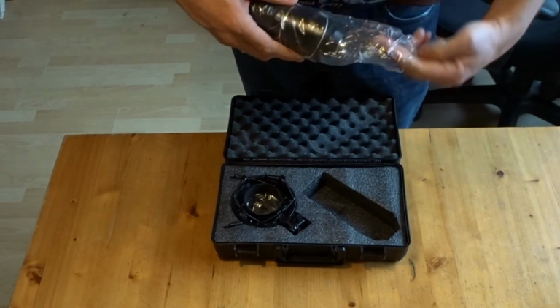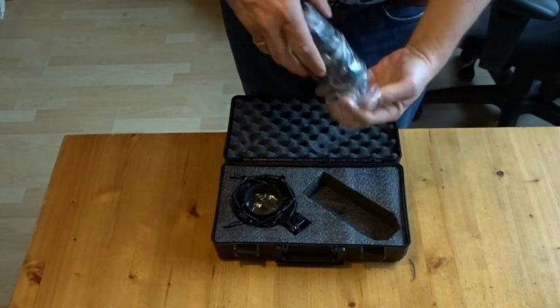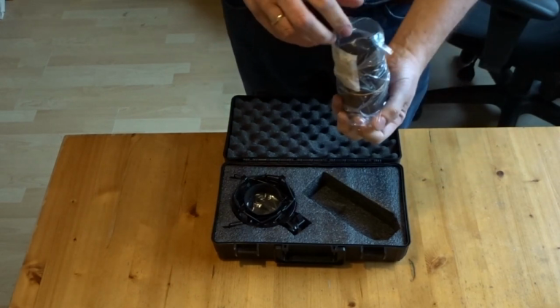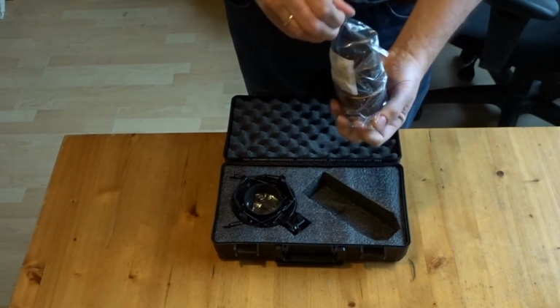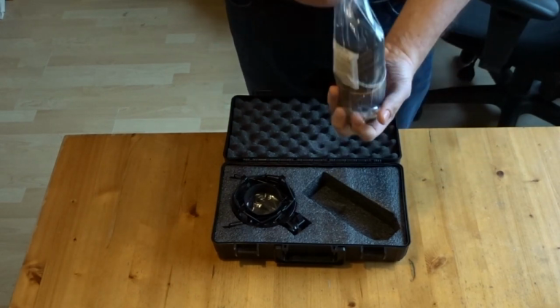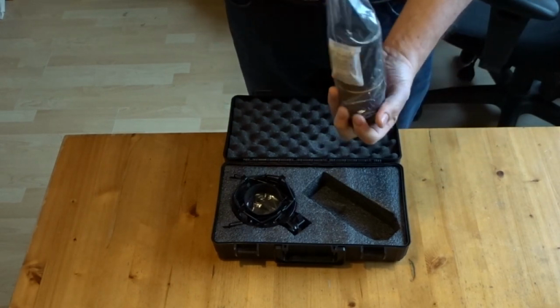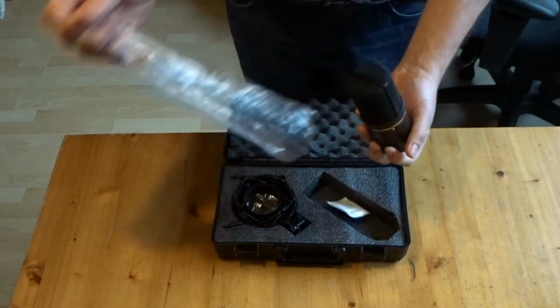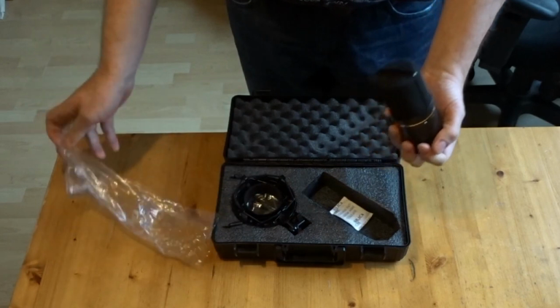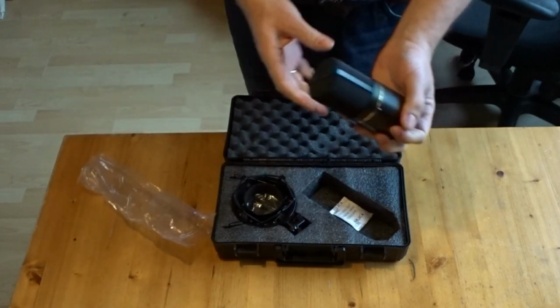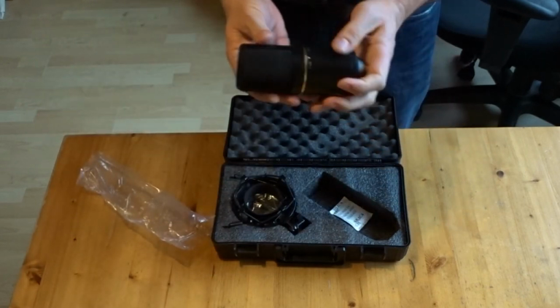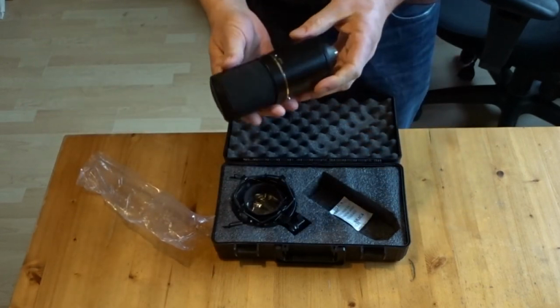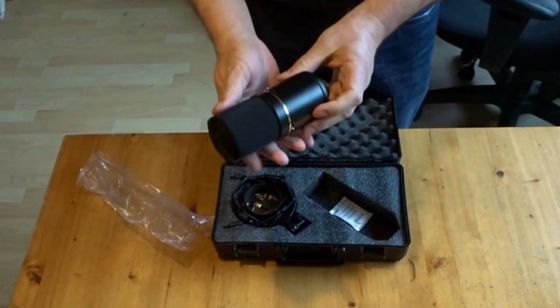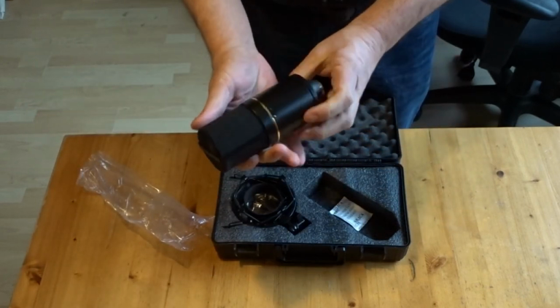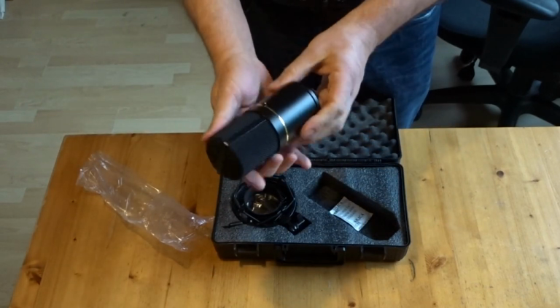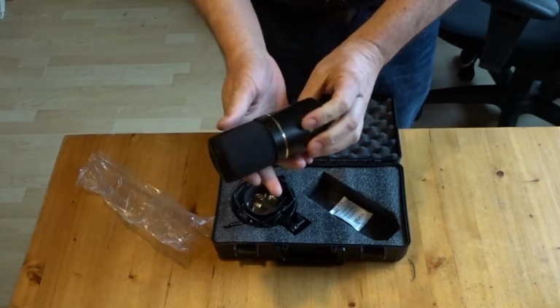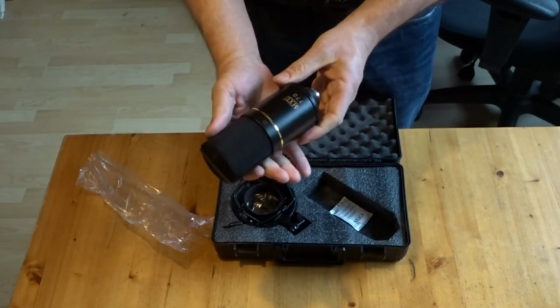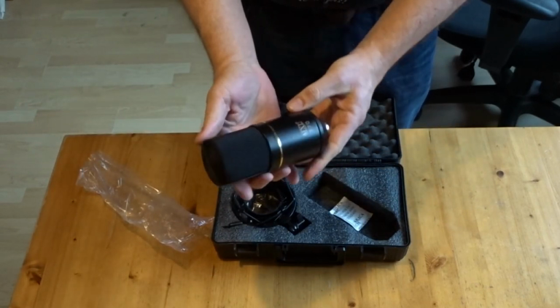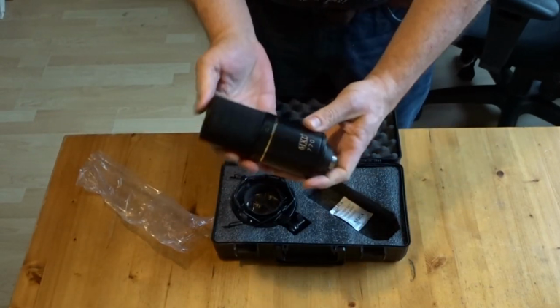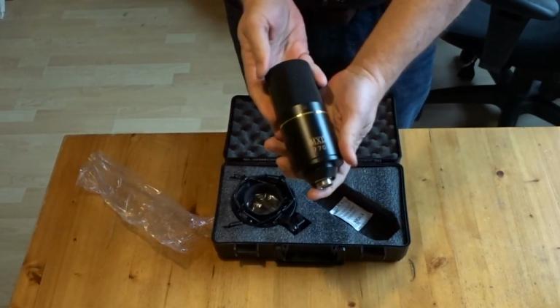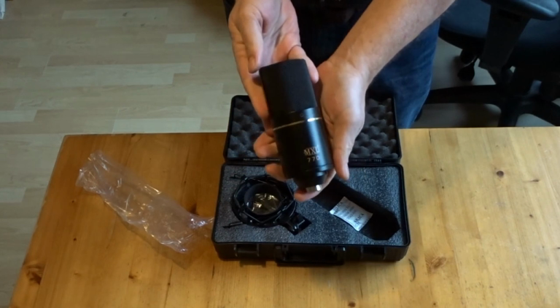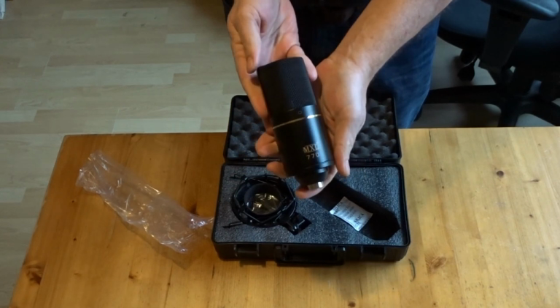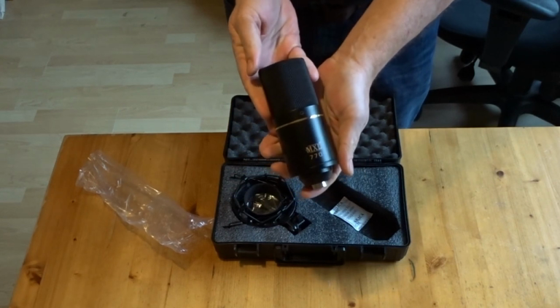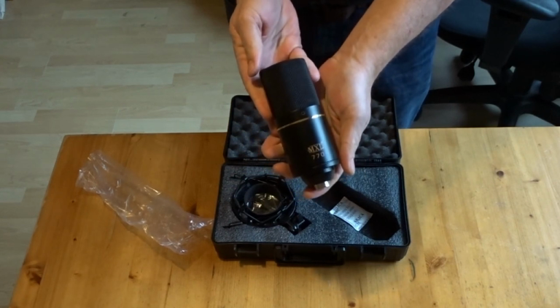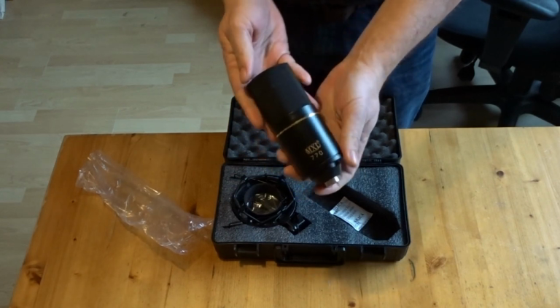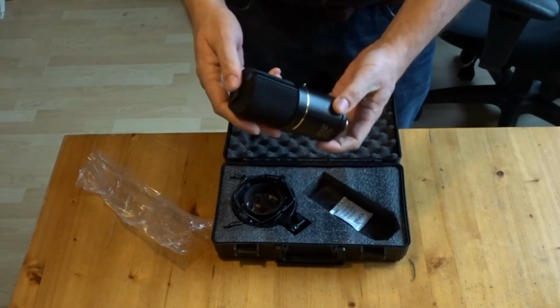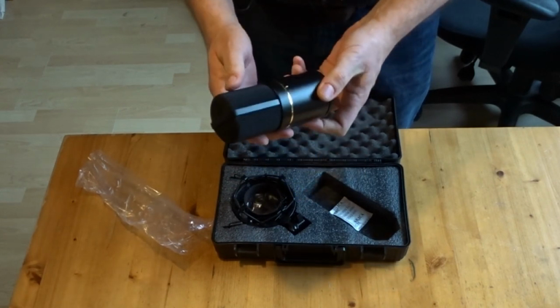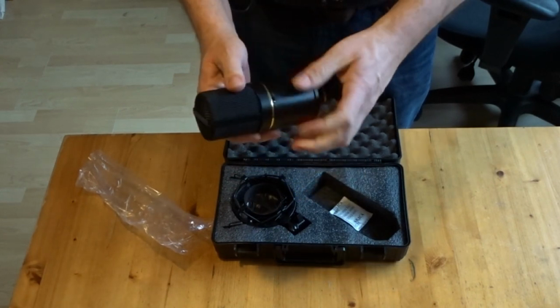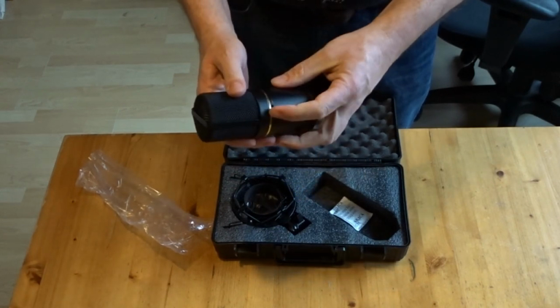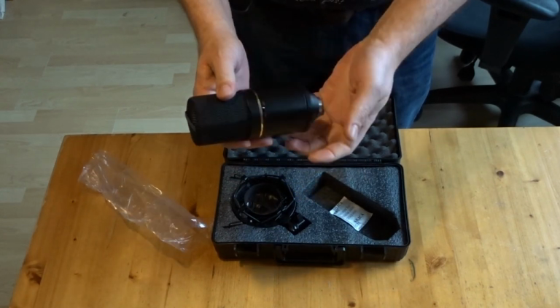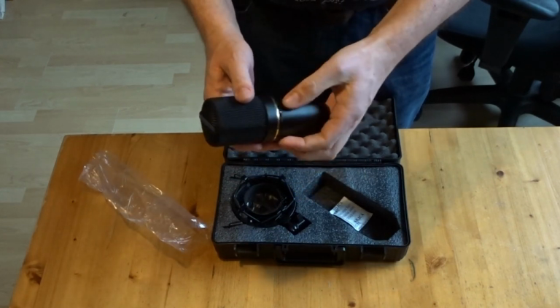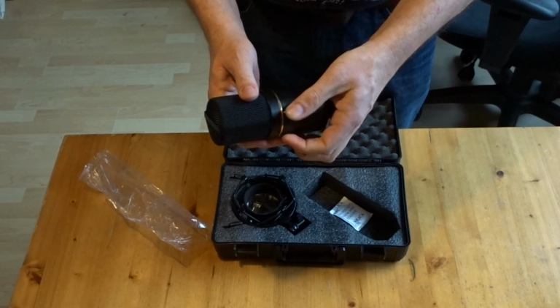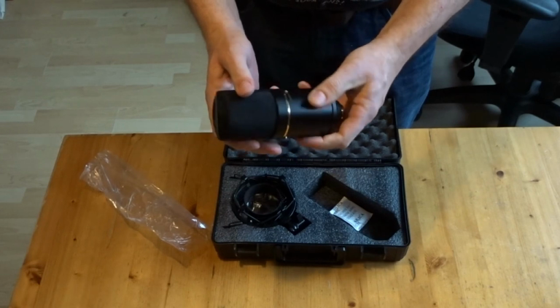It's a little lighter than I thought, as far as weight is concerned. Anyway, it has a low-end switch and a minus 10 decibel switch.